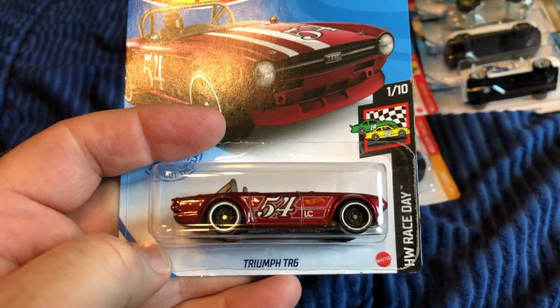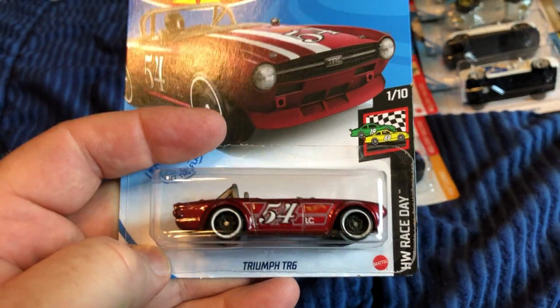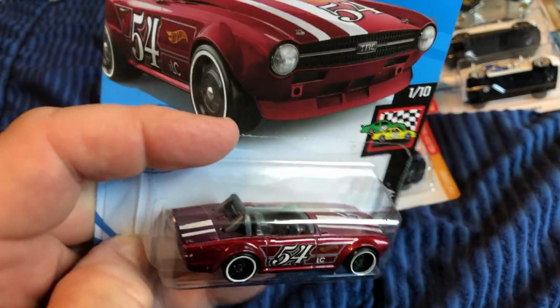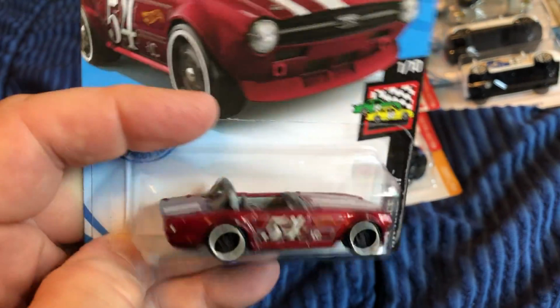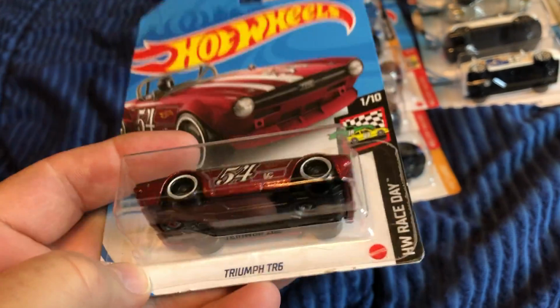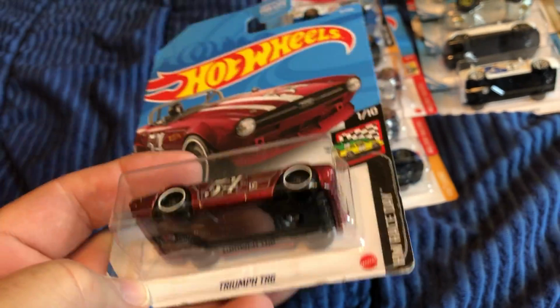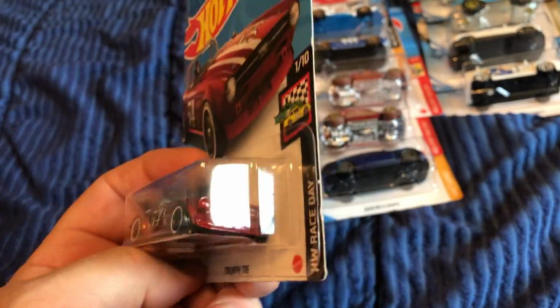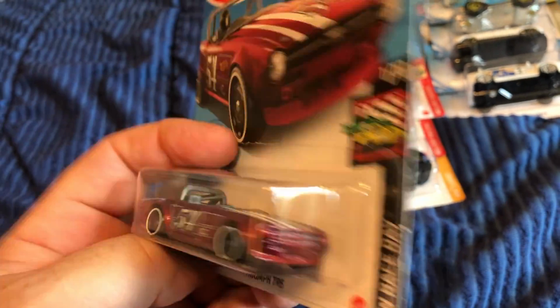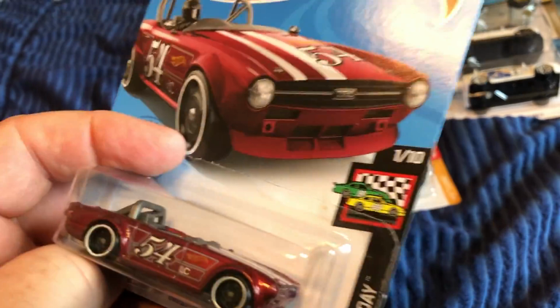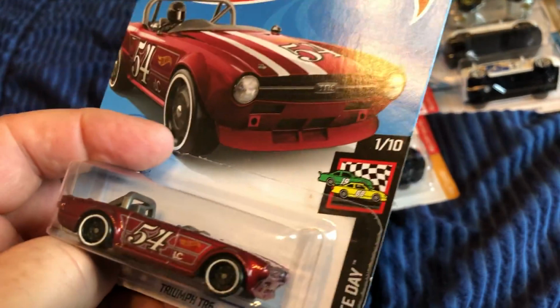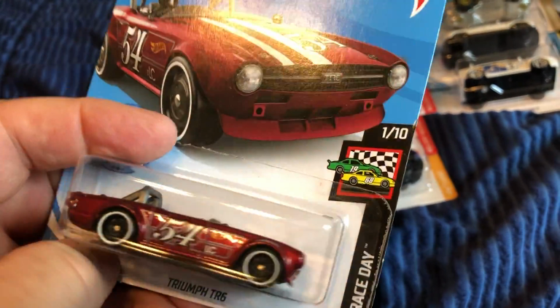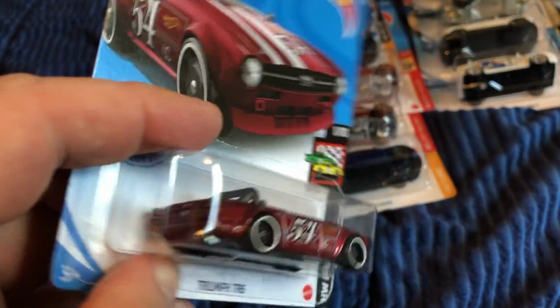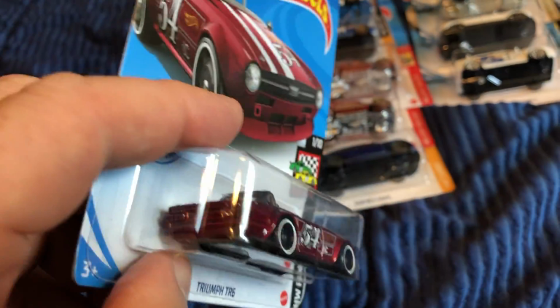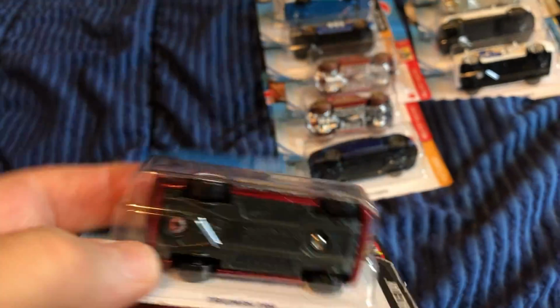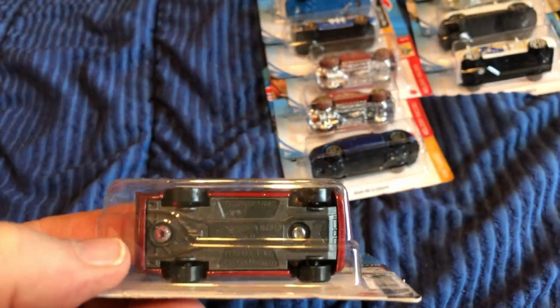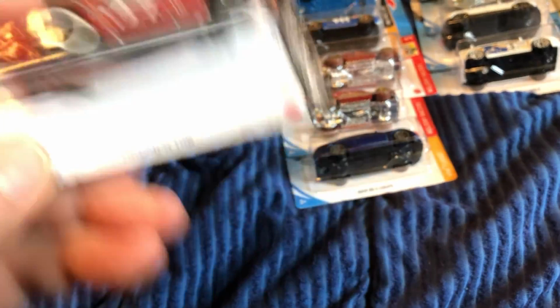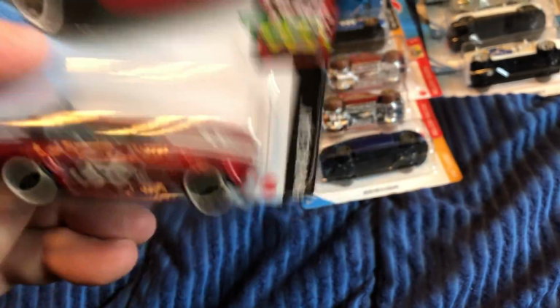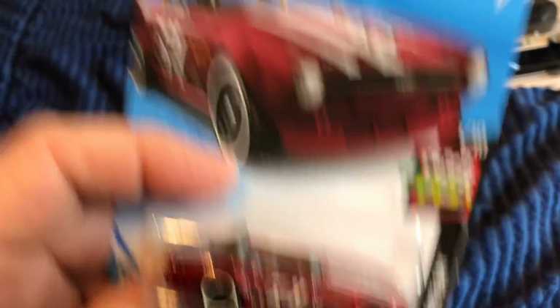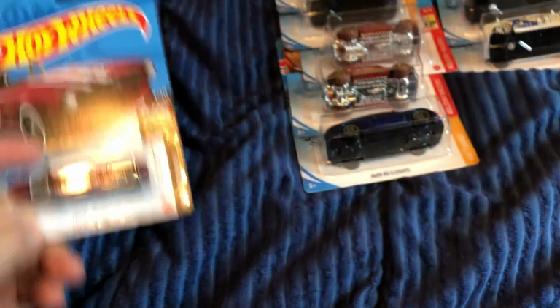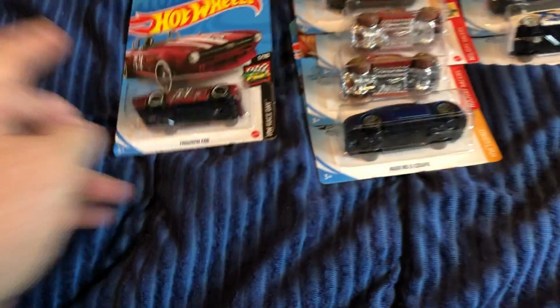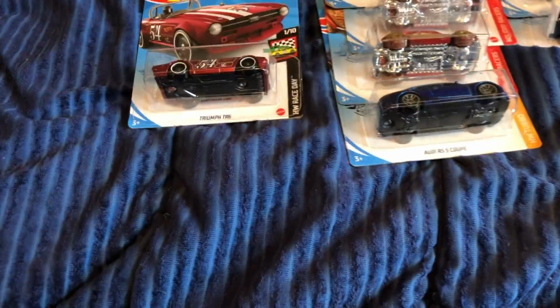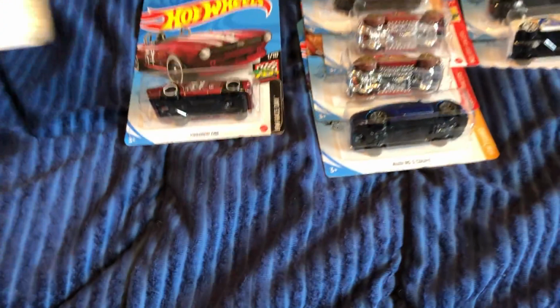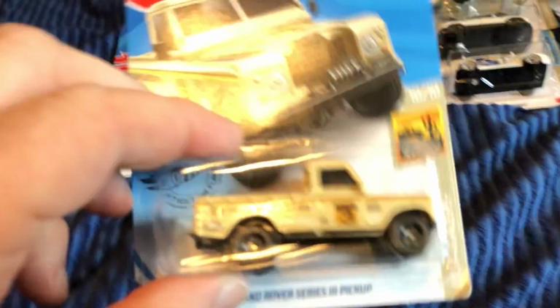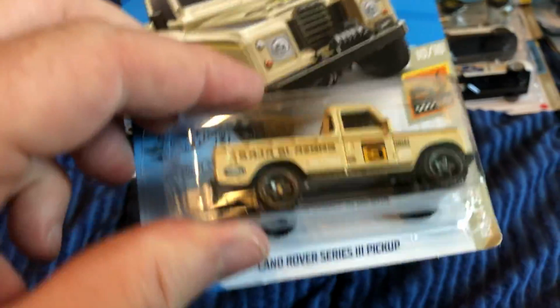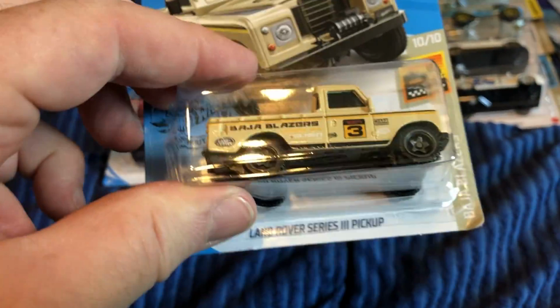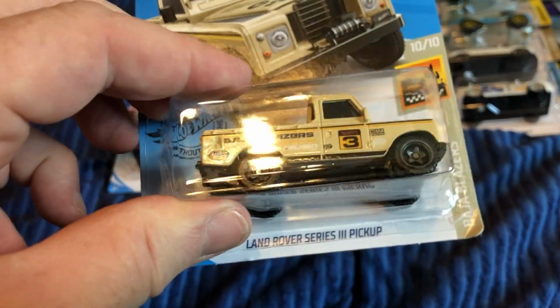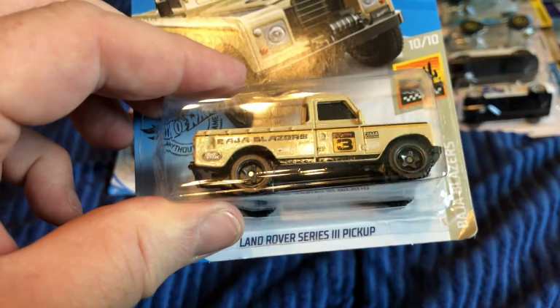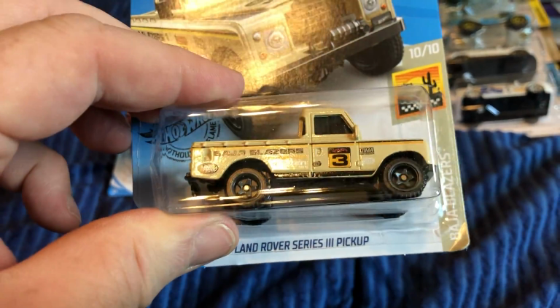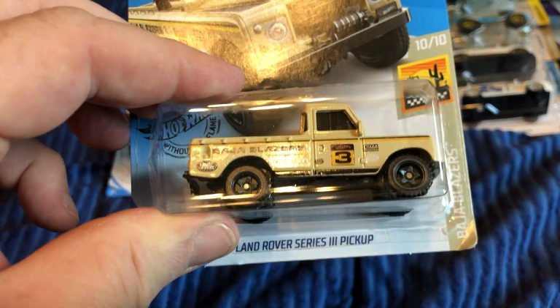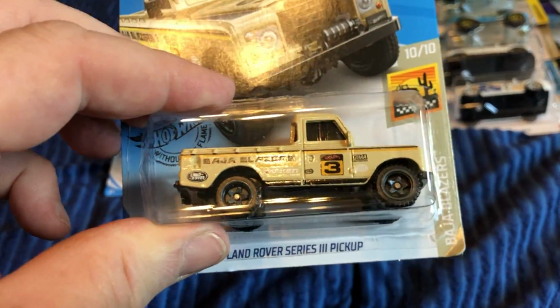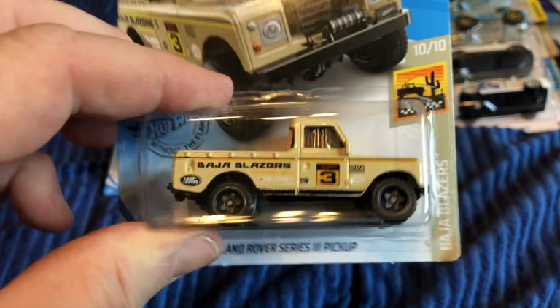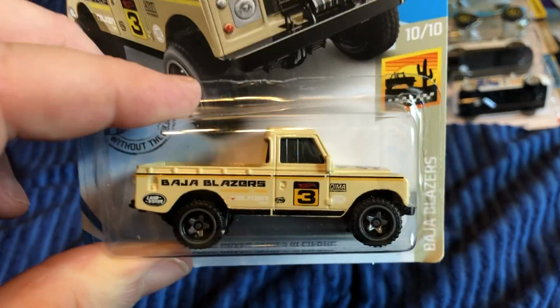English cars: Triumph TR6 — I kind of like this one. I bet it'll be halfway decent on the track and it's got some weight to it. And the Land Rover Series 3 Pickup.